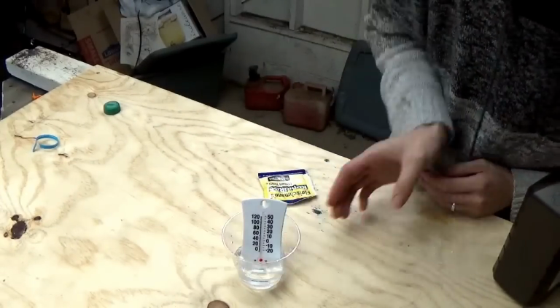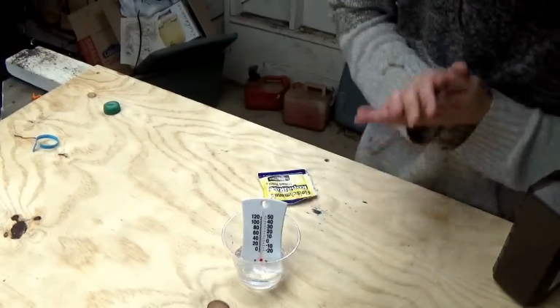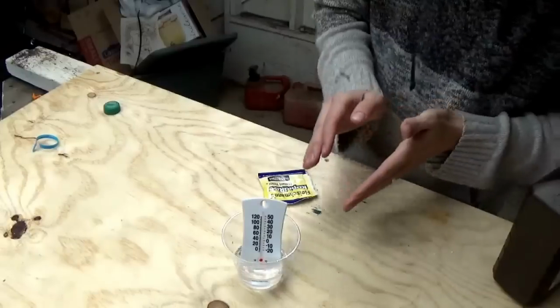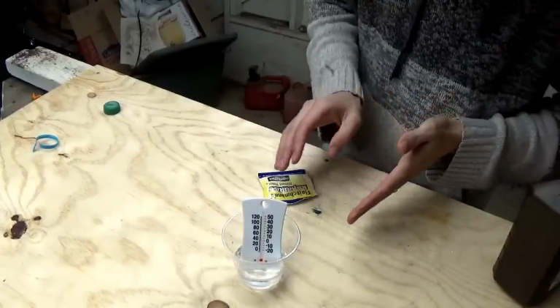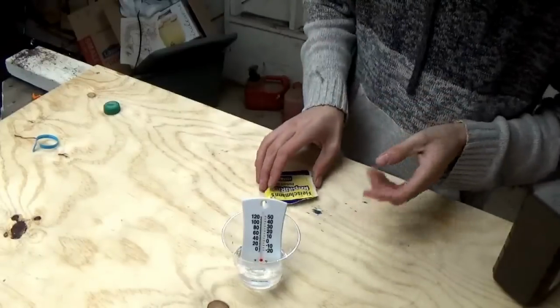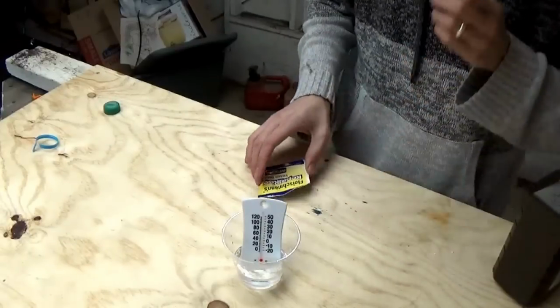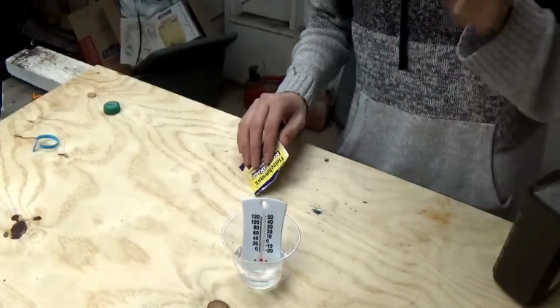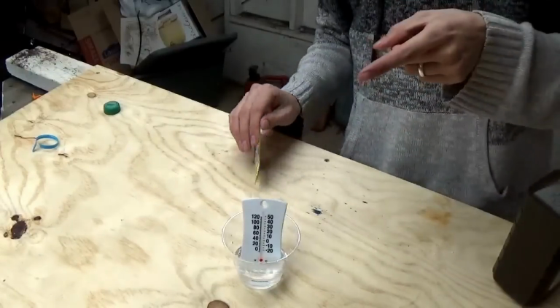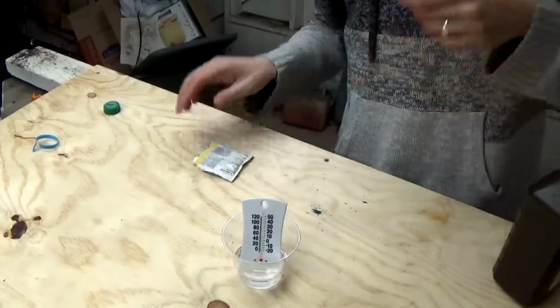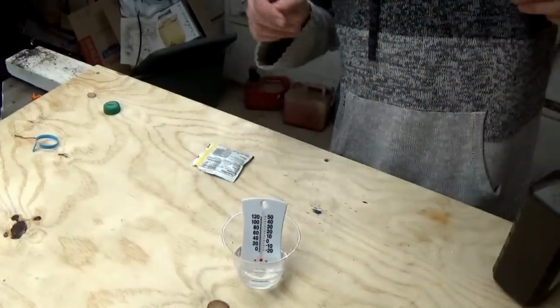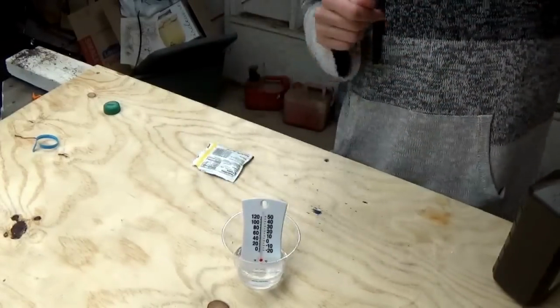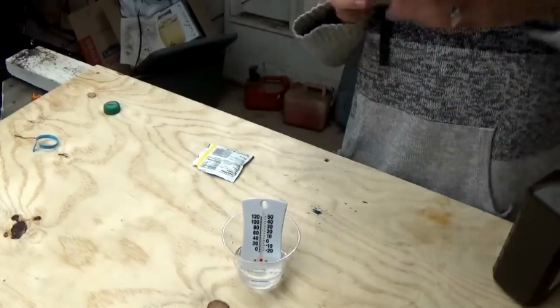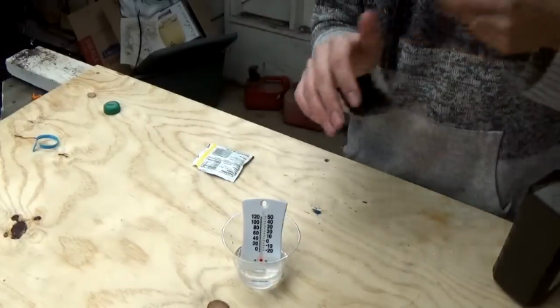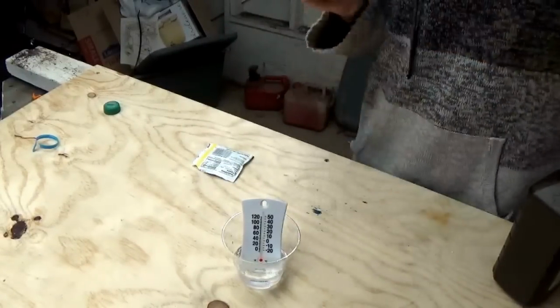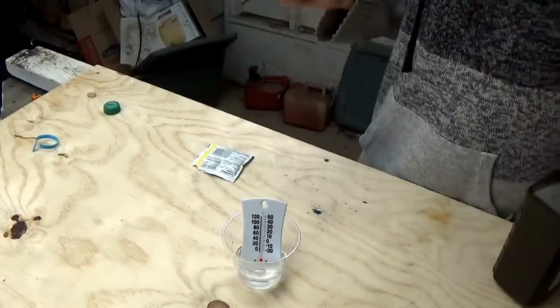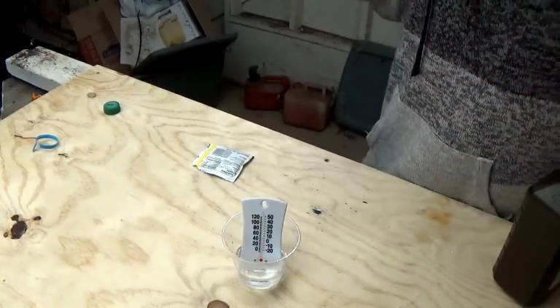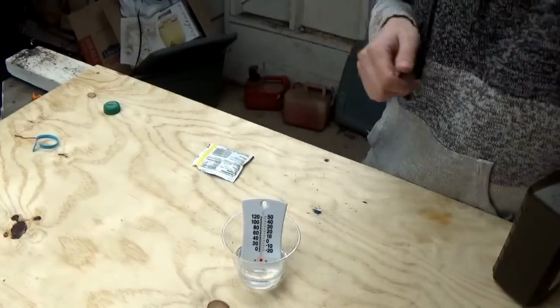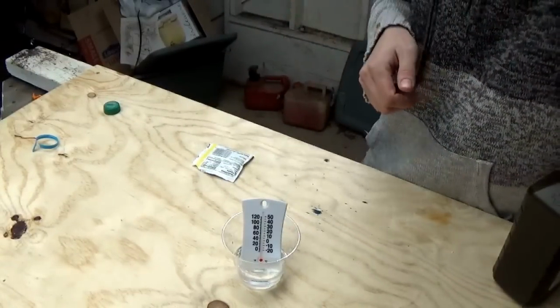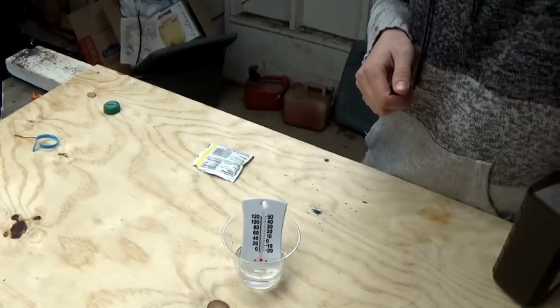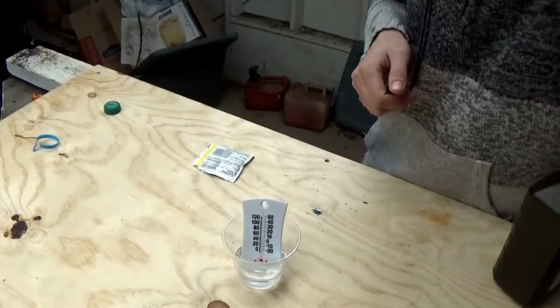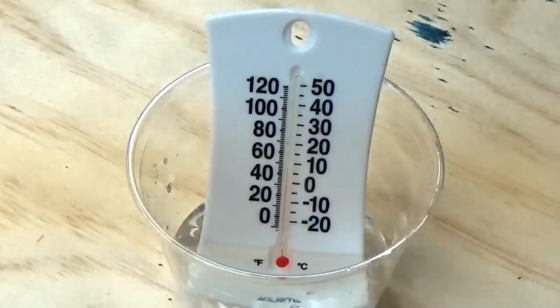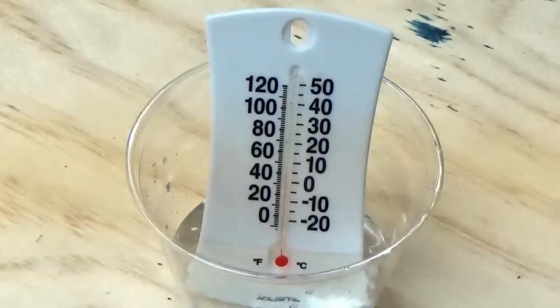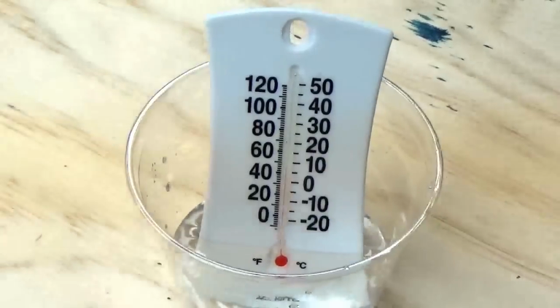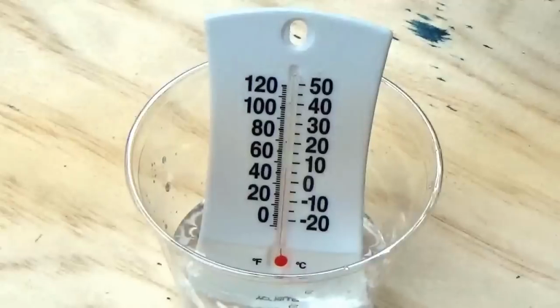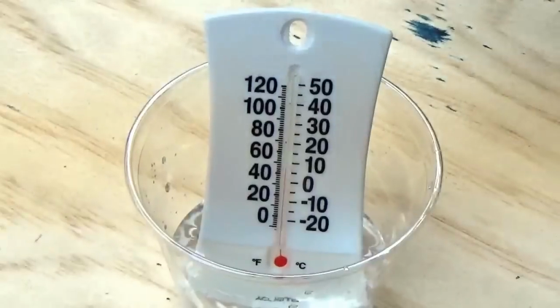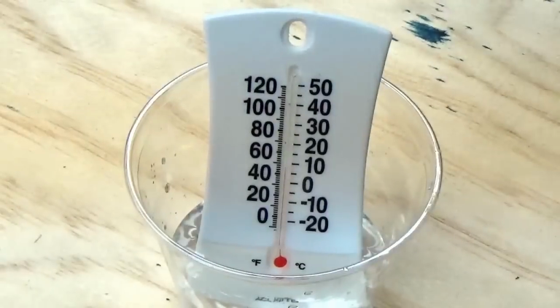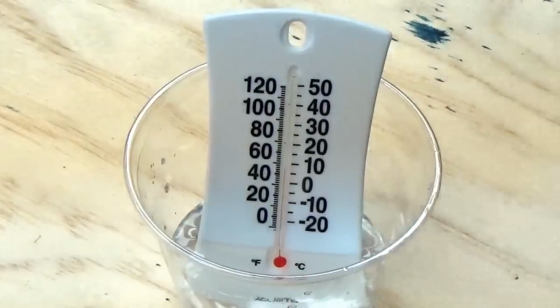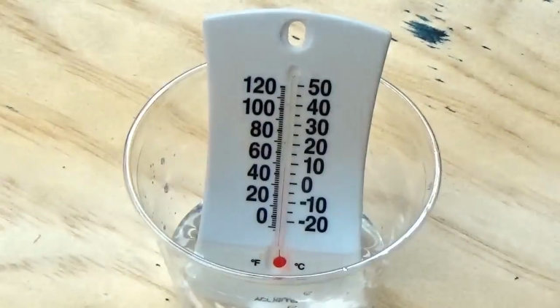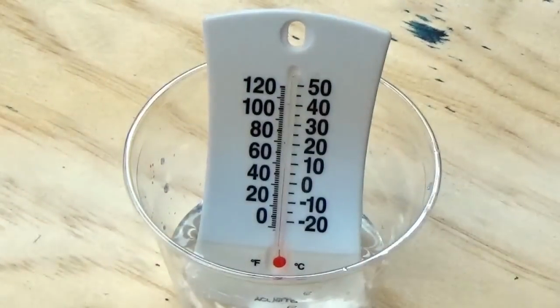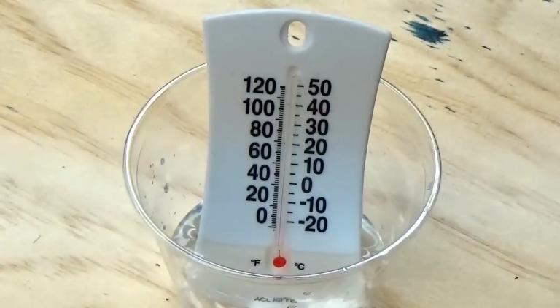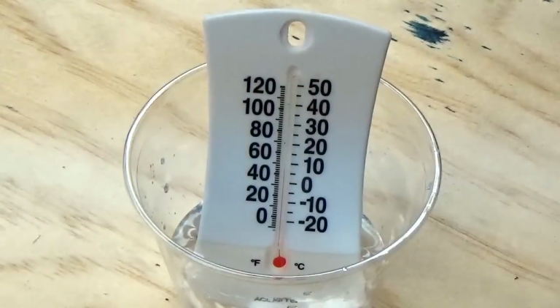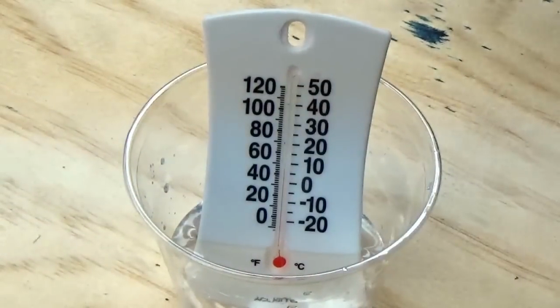Let it sit here and I'm going to be back in just a minute. It will just be a couple of seconds and we'll see what happens. So now it's reading at about 43 degrees.